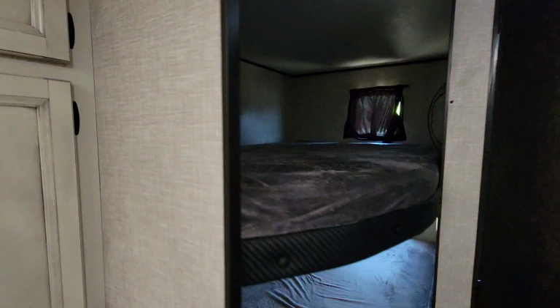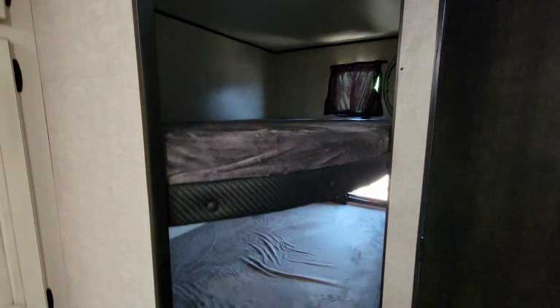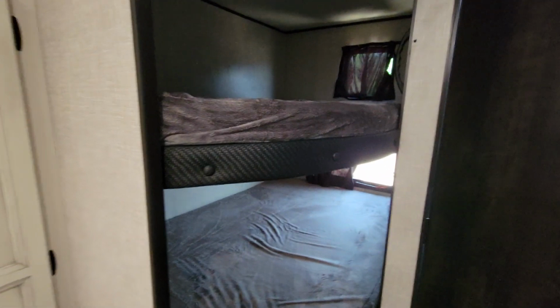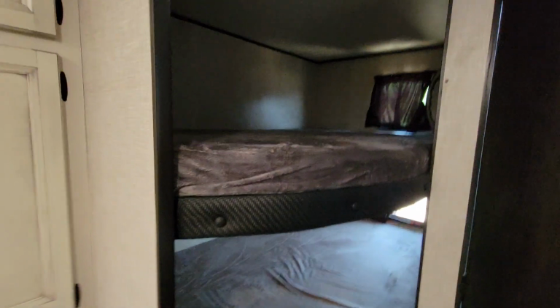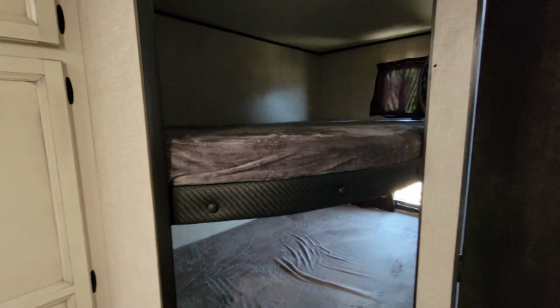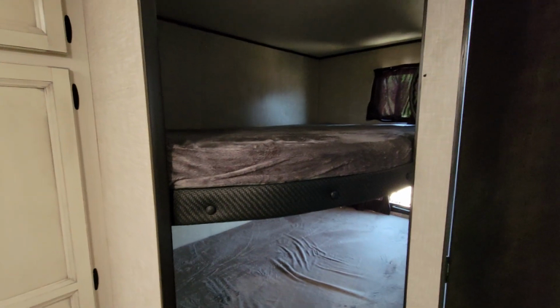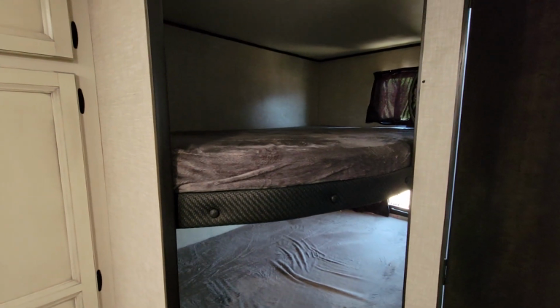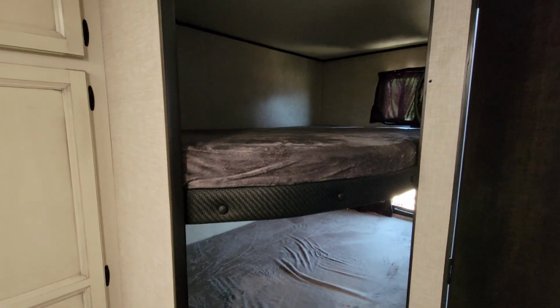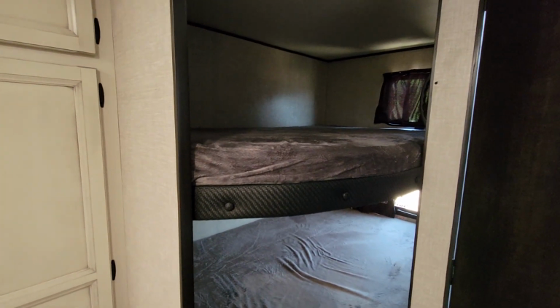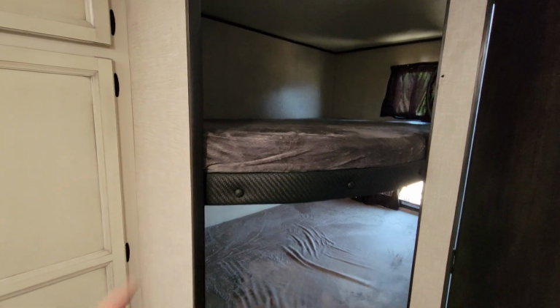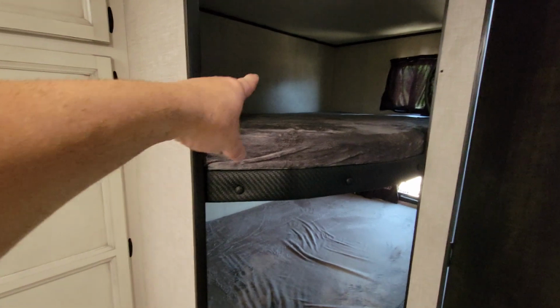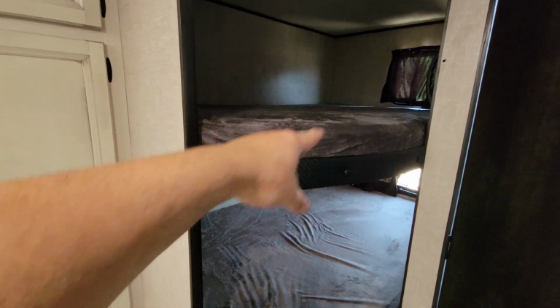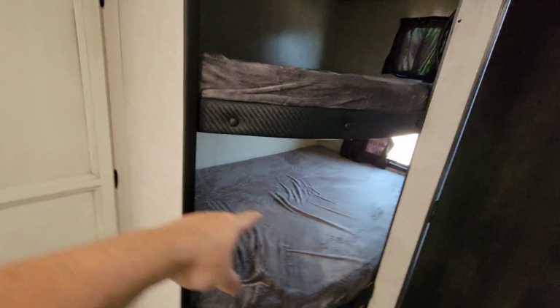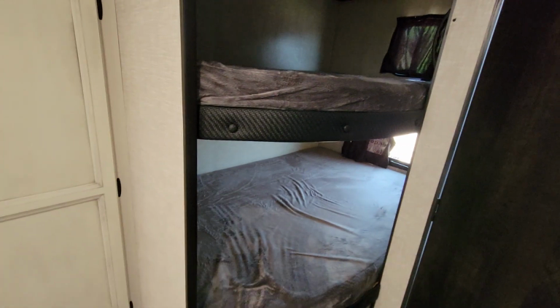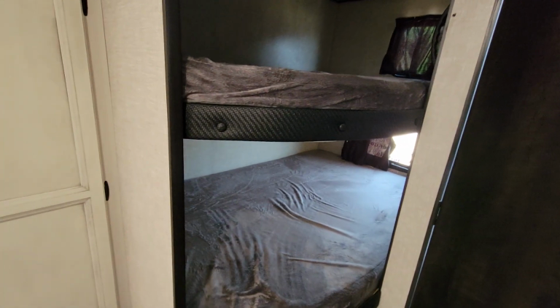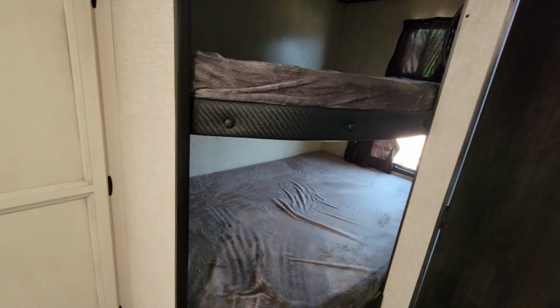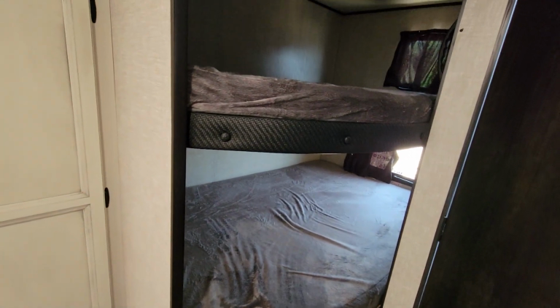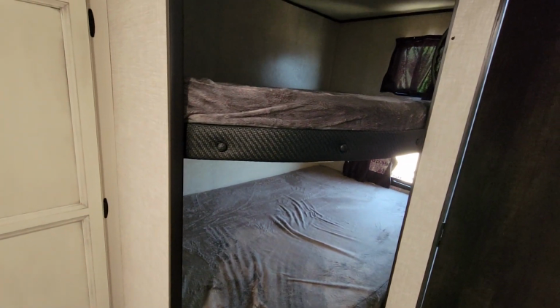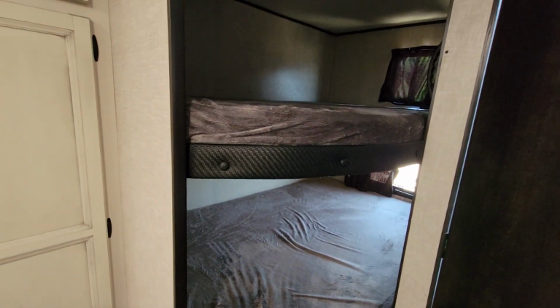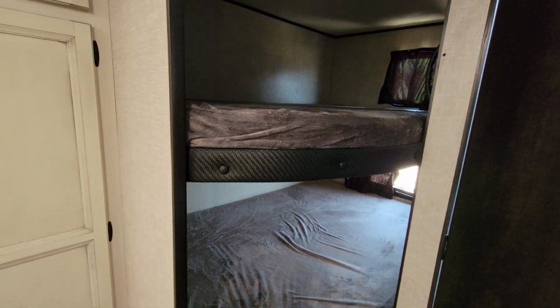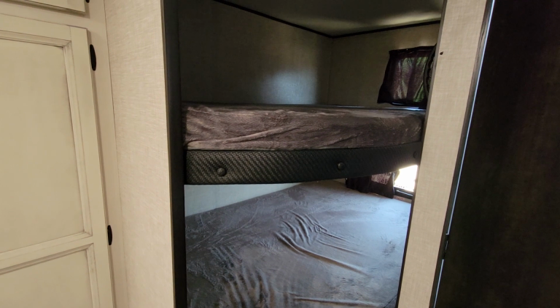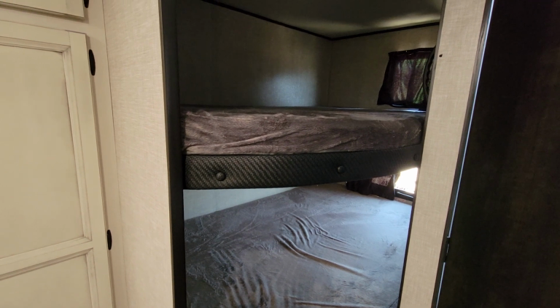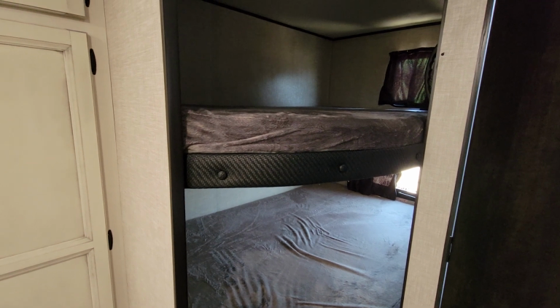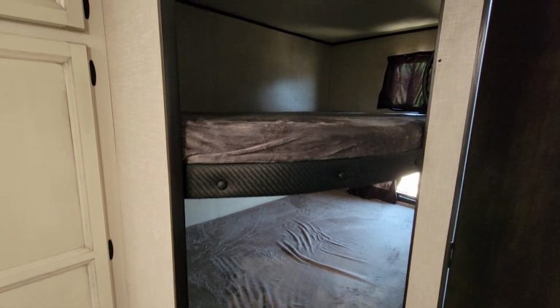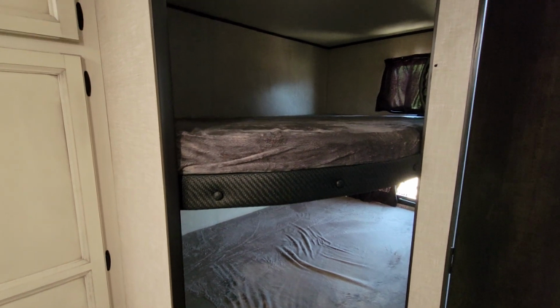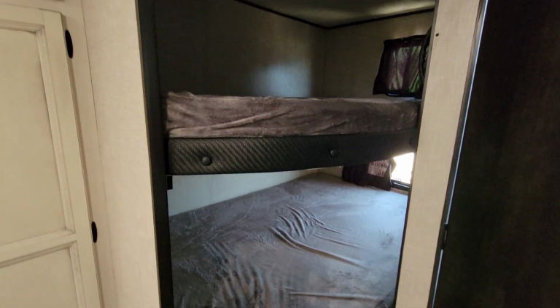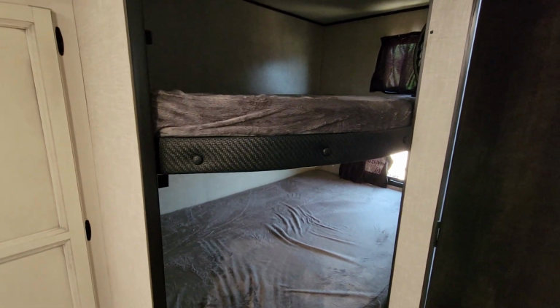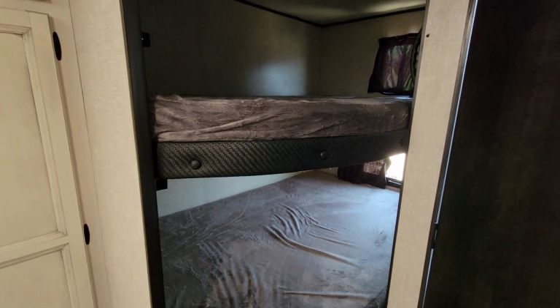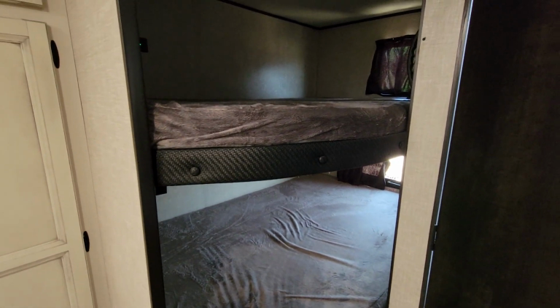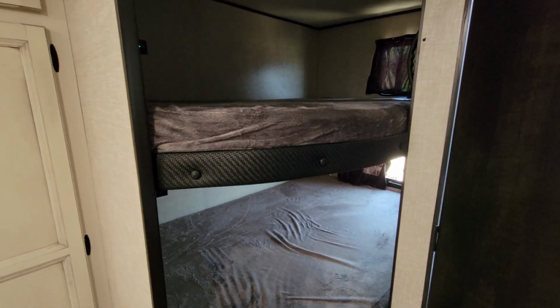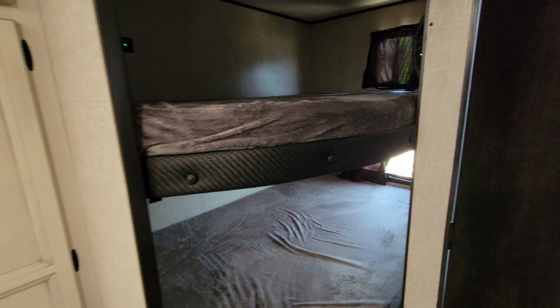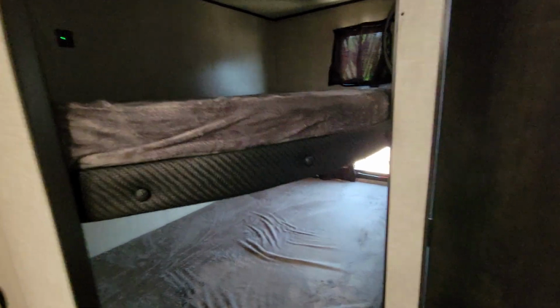You've got two double bunks, which means two people can sleep on each bunk — so you can get four people on here. It's a lot more comfortable with one person but two can stay. The weight capacity of these is 400 pounds, so just make sure you're aware of that.